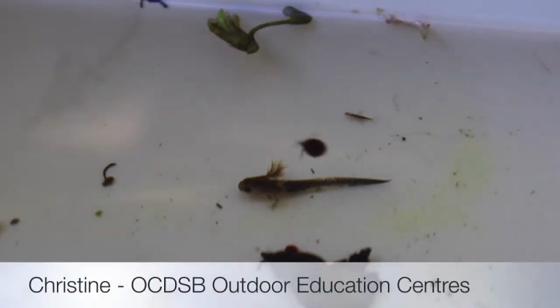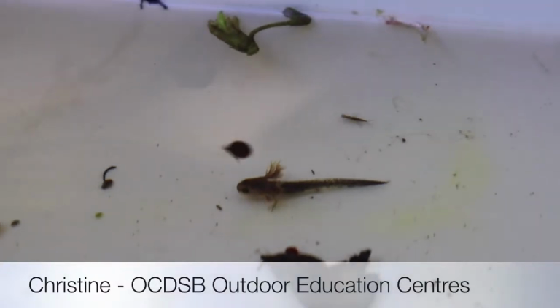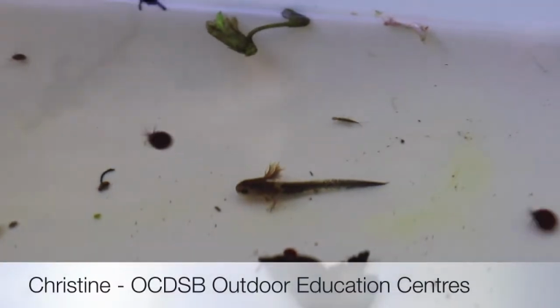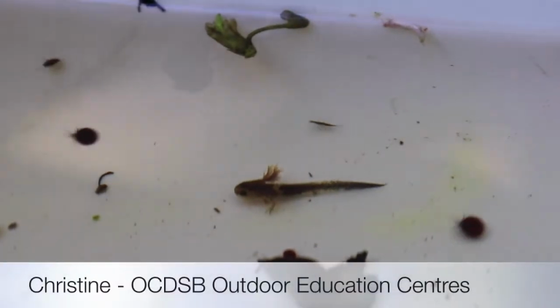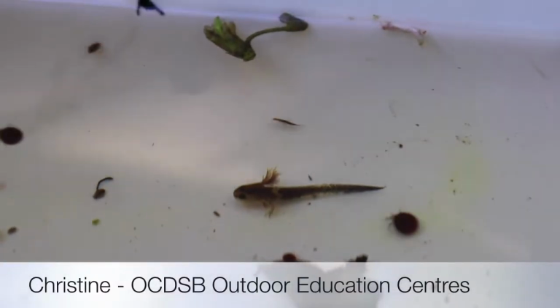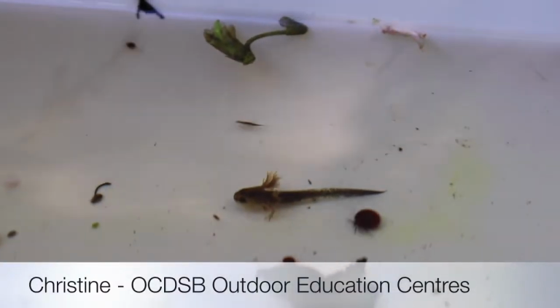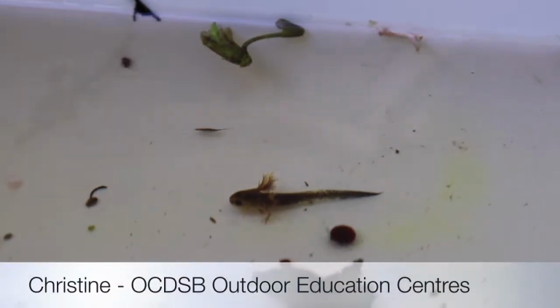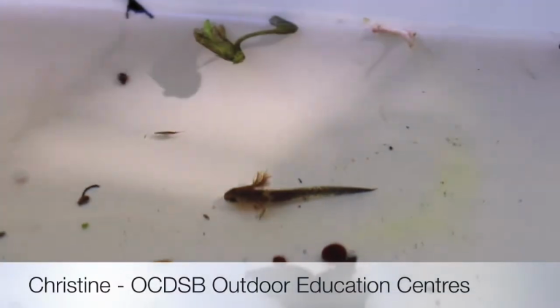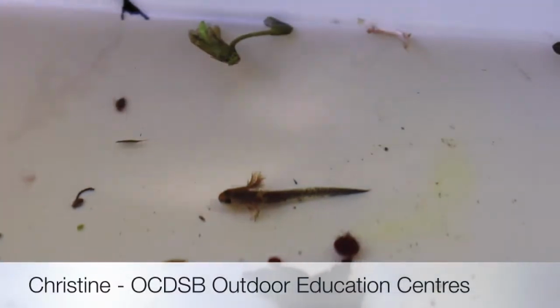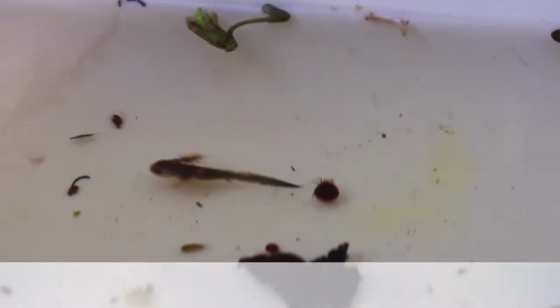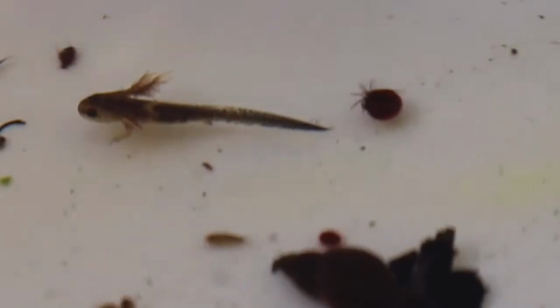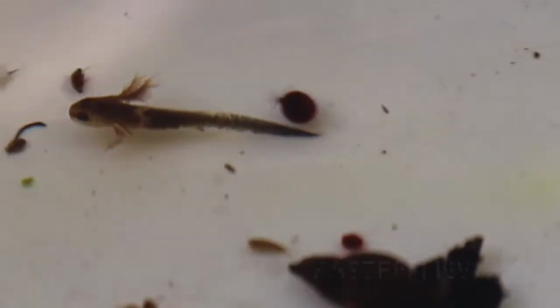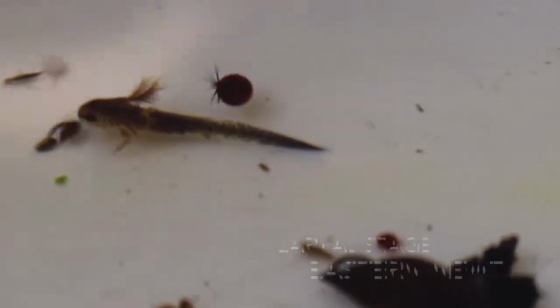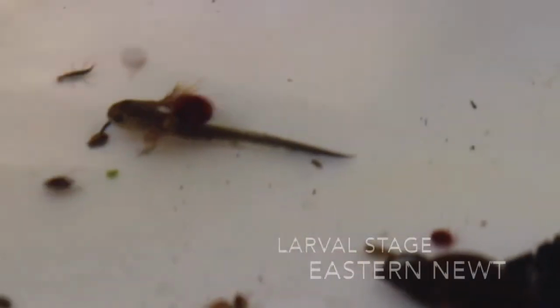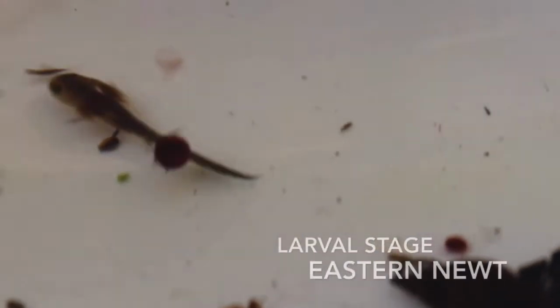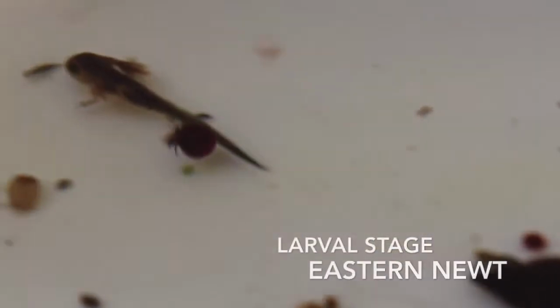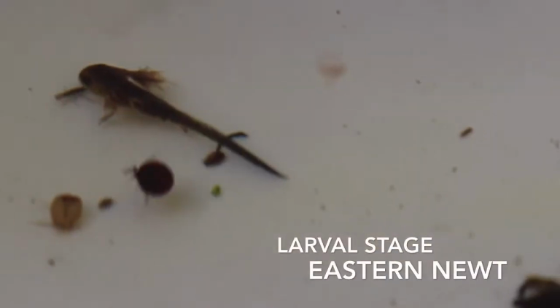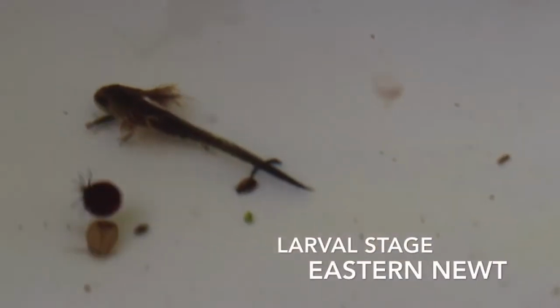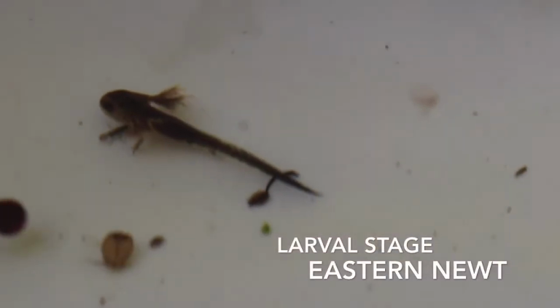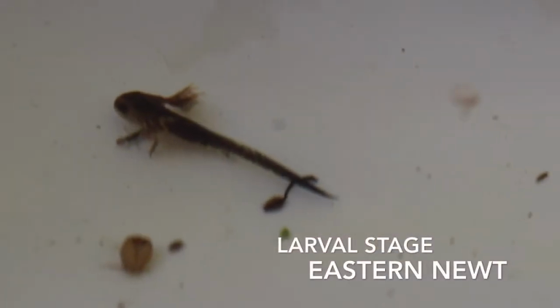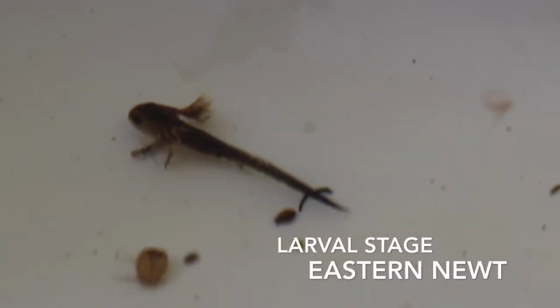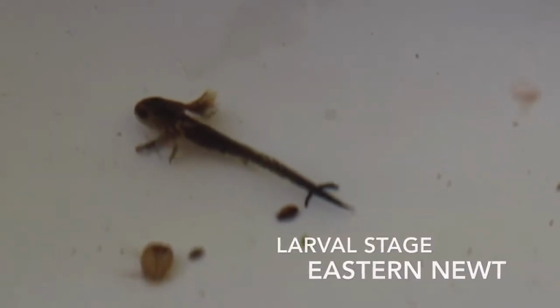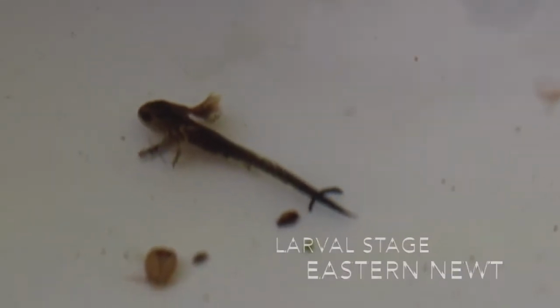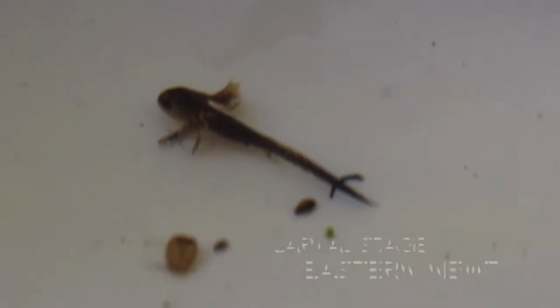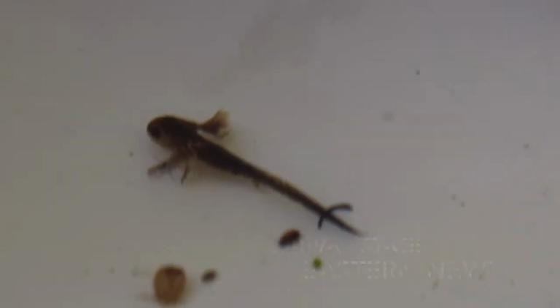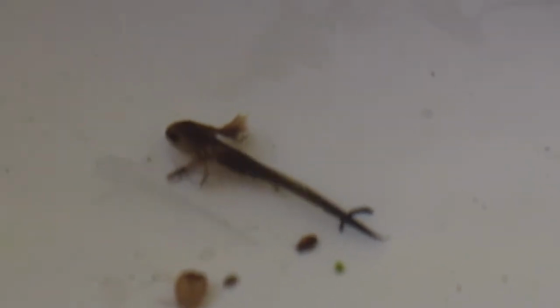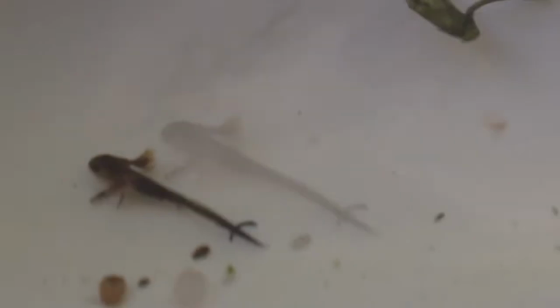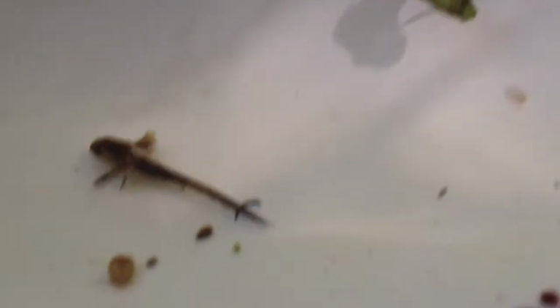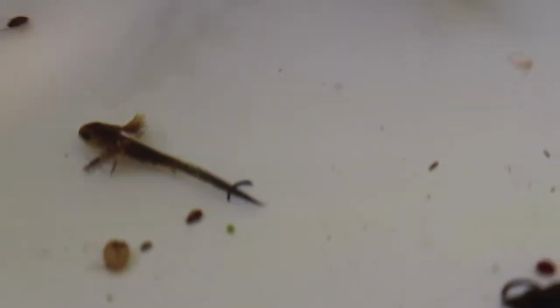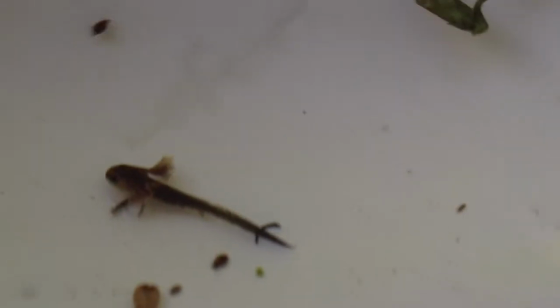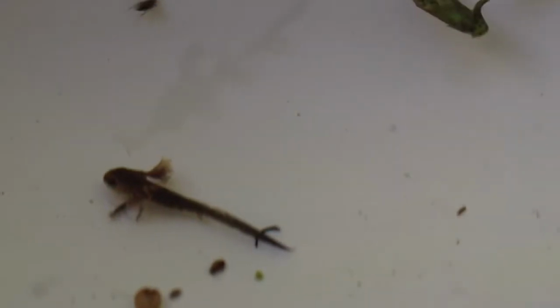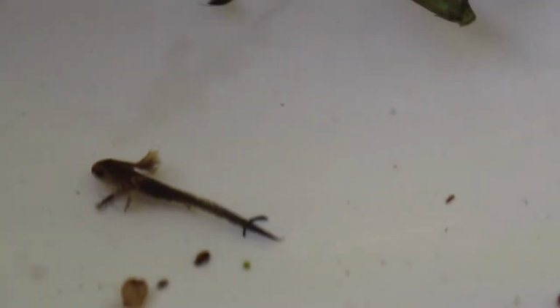This is one of my most favorite creatures in the pond. This is a salamander larva. You can tell it looks a little bit like a tadpole, but it's got those frilly gills extending from the back of its head.